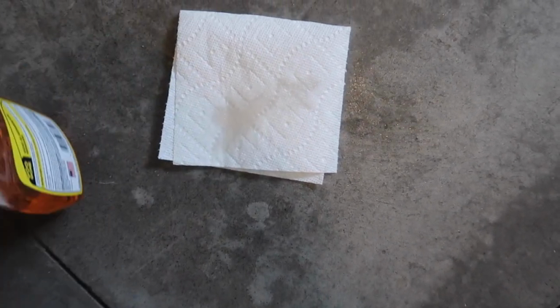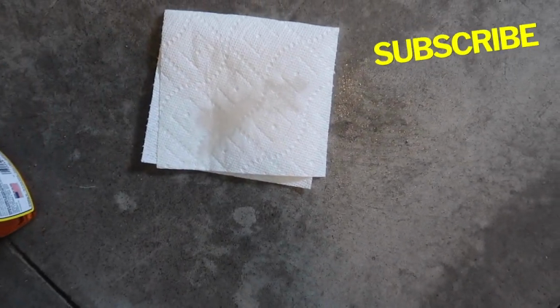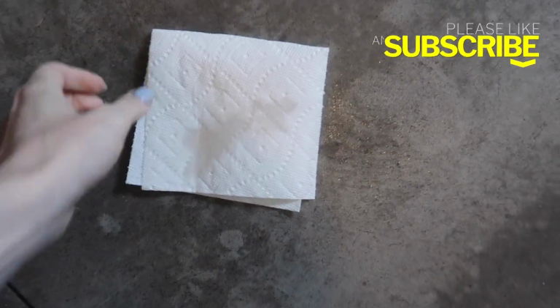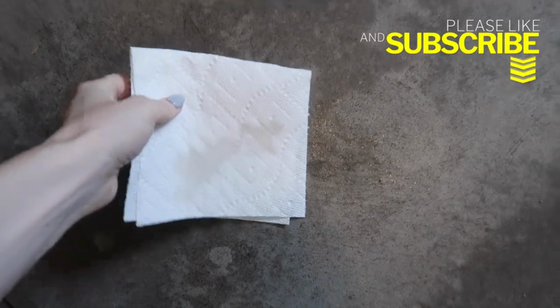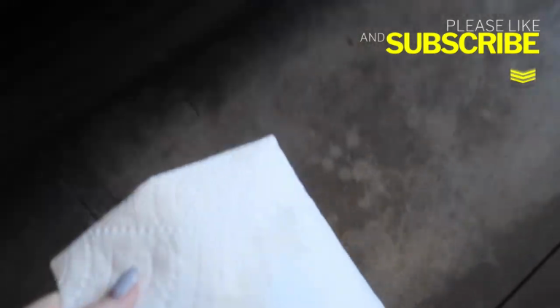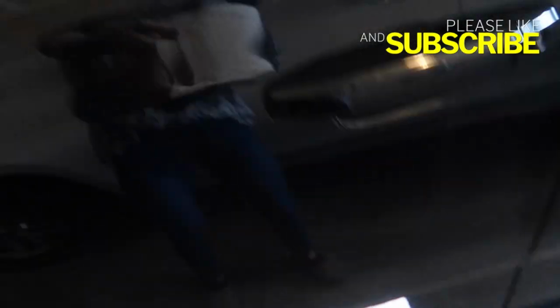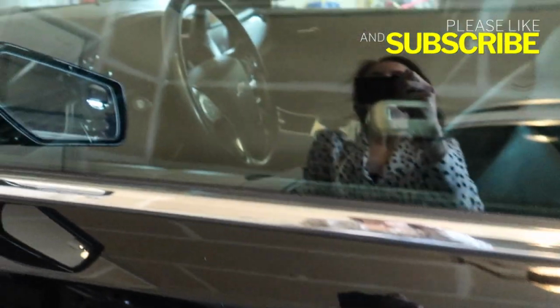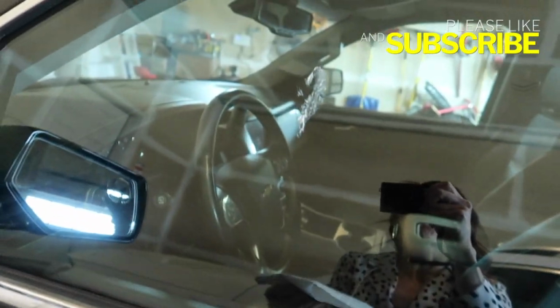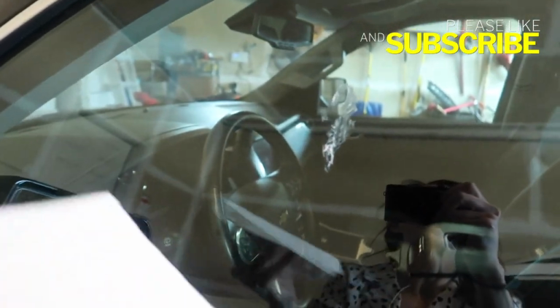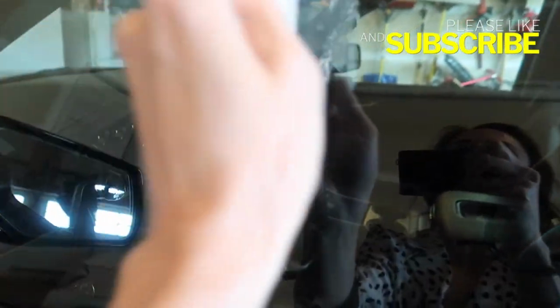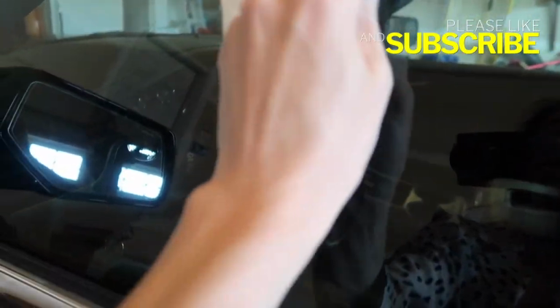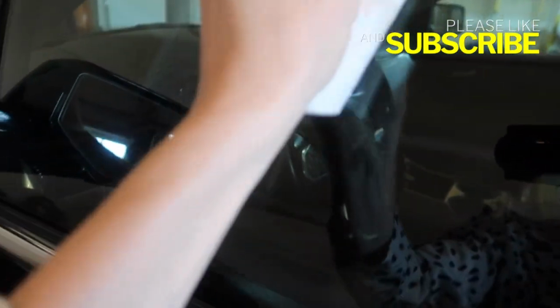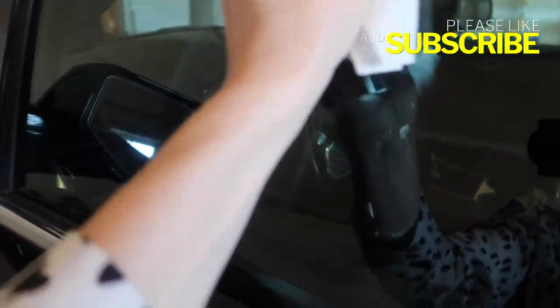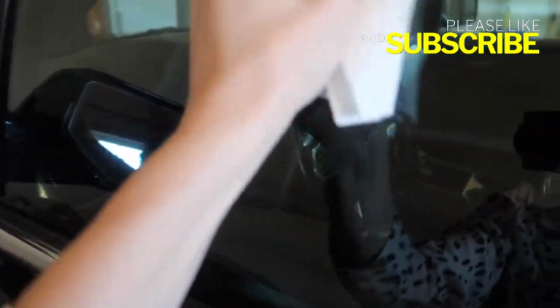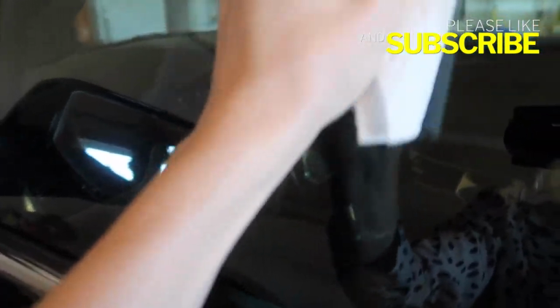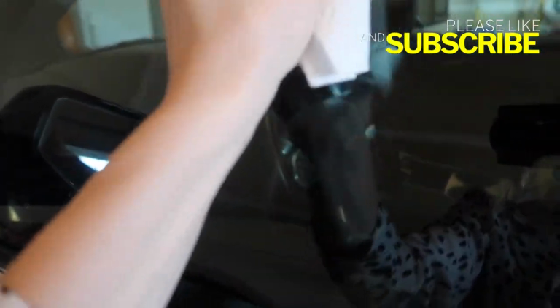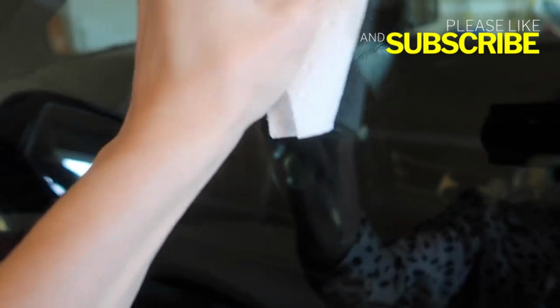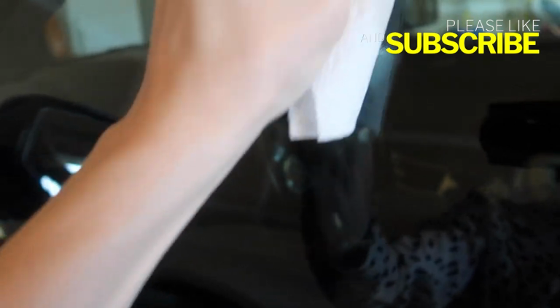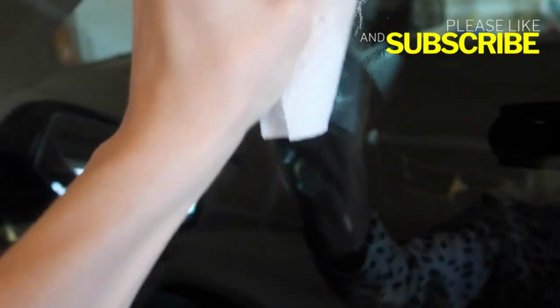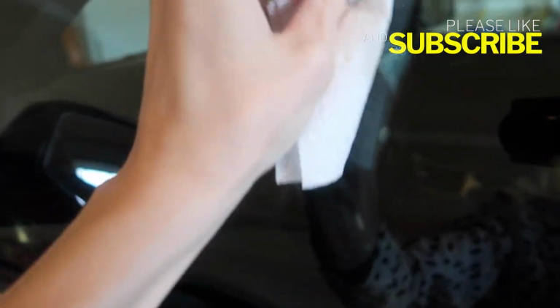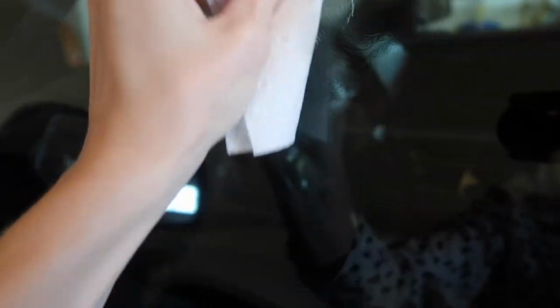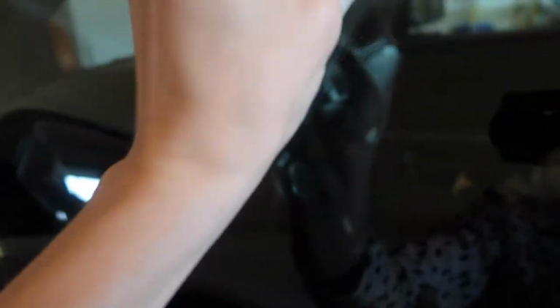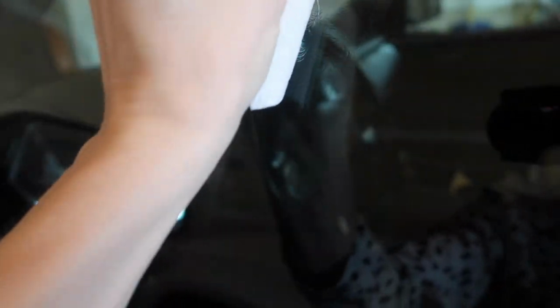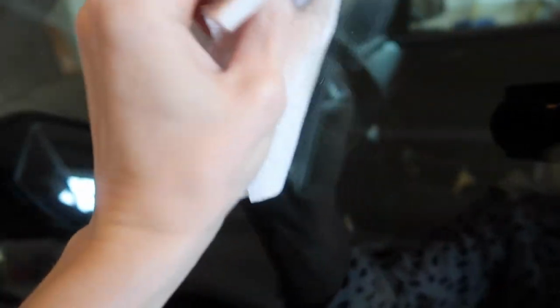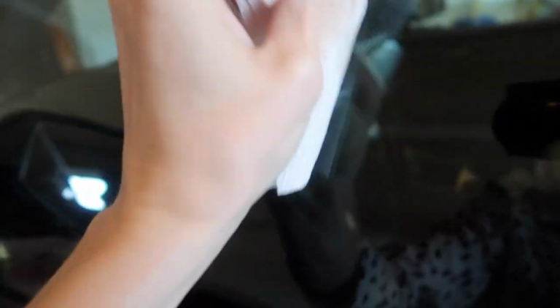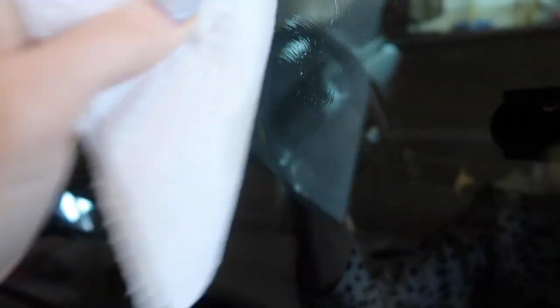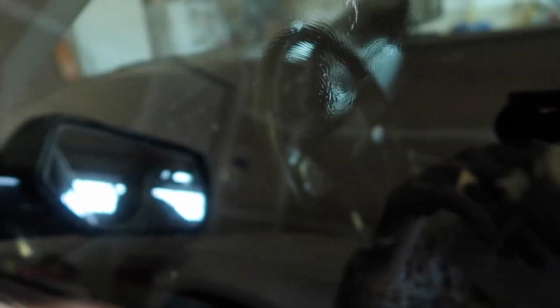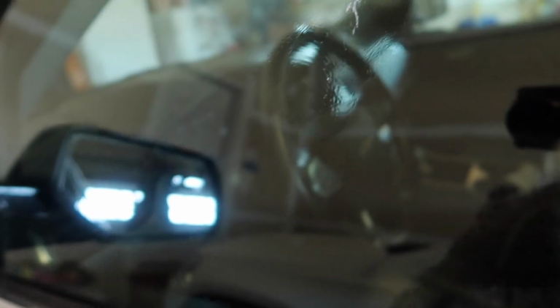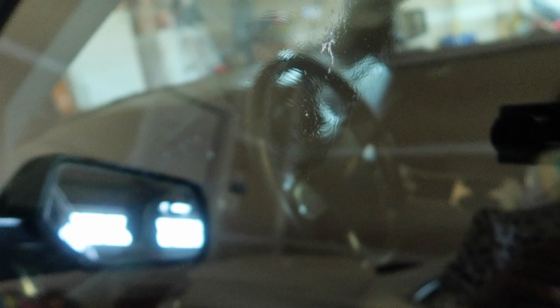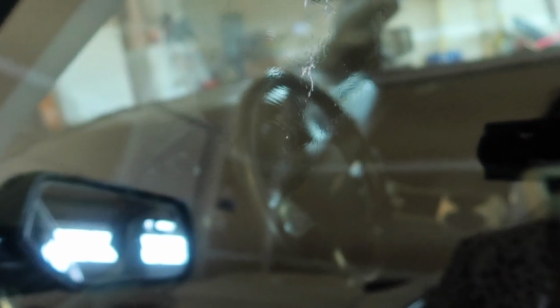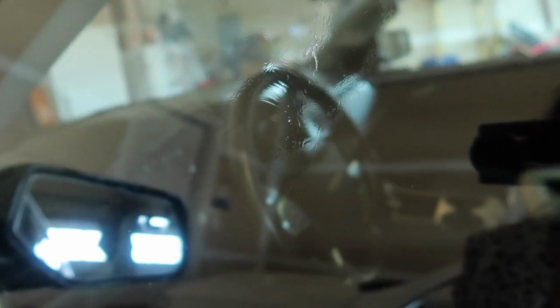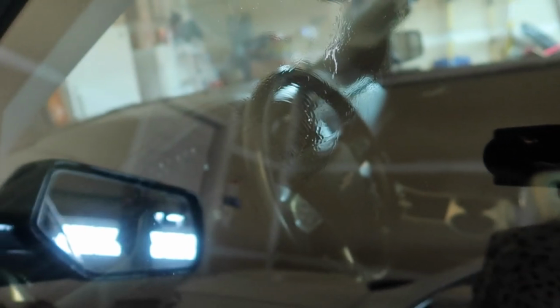Now you certainly could use some WD-40, but it doesn't smell as good. We're just going to rub that on there and you can see it's already starting to come off a little bit. We're going to let that sit for just a hot second.